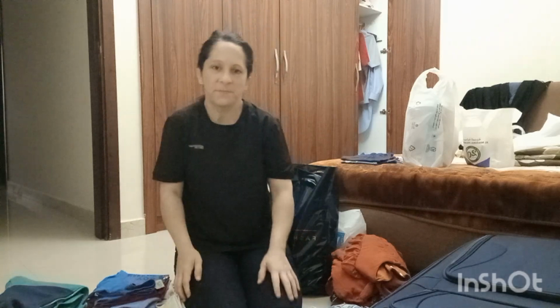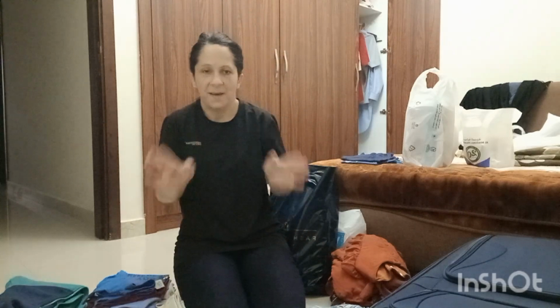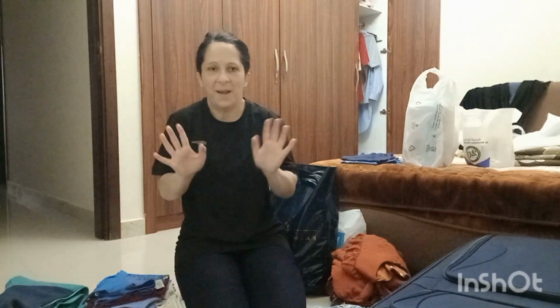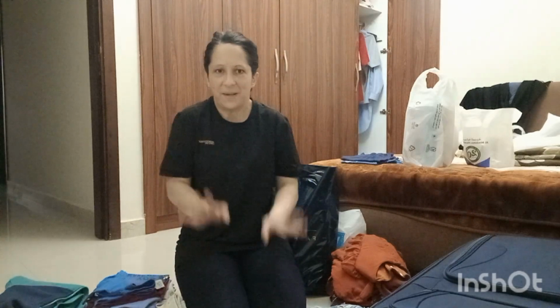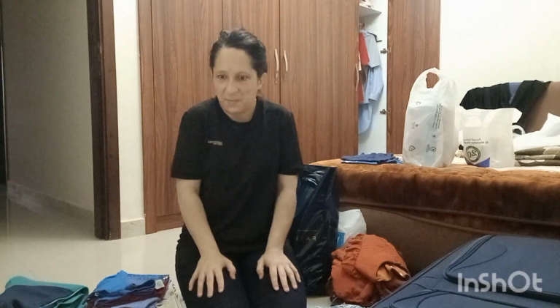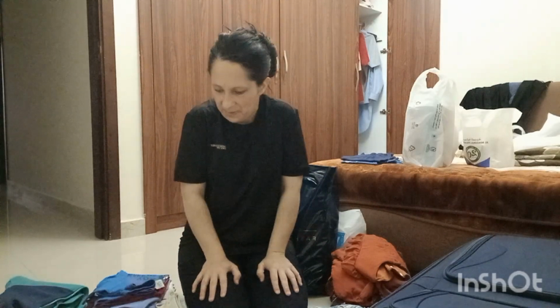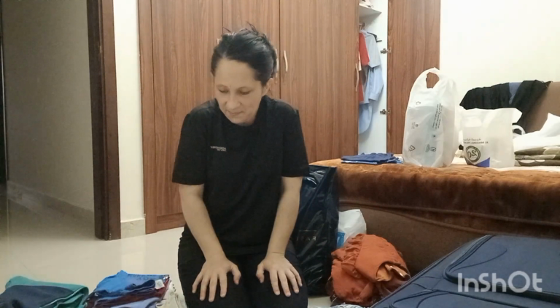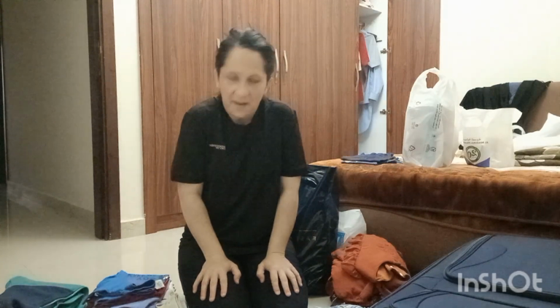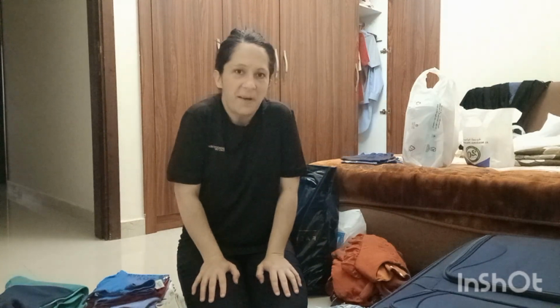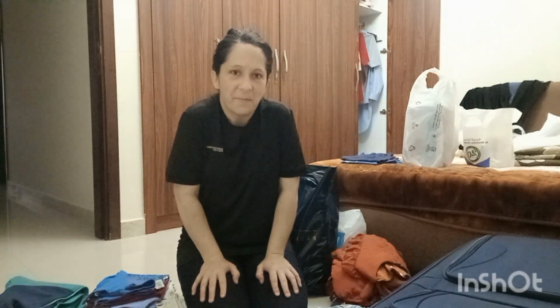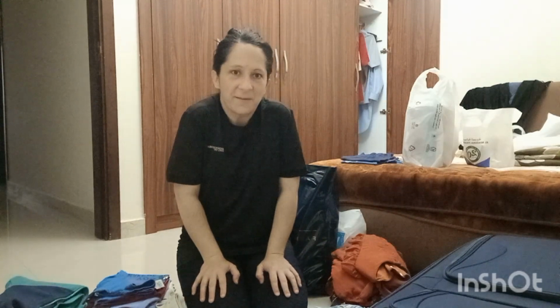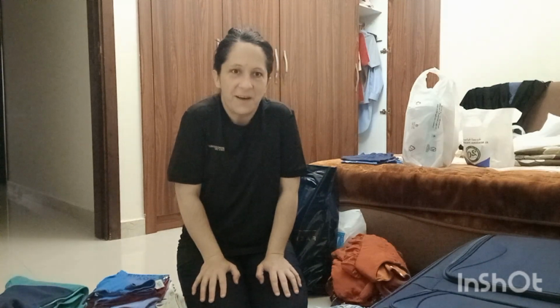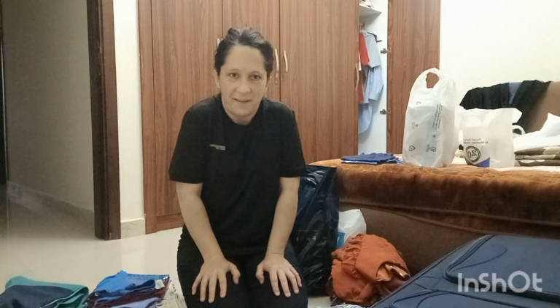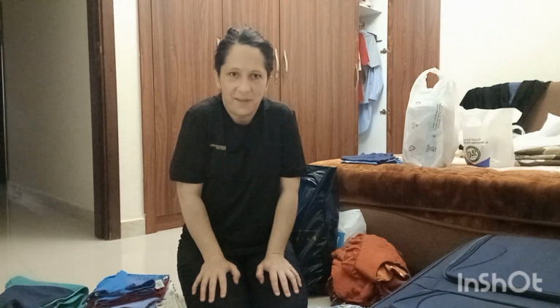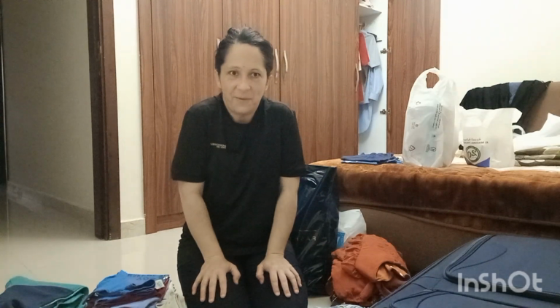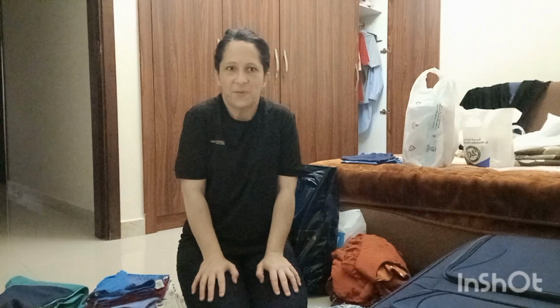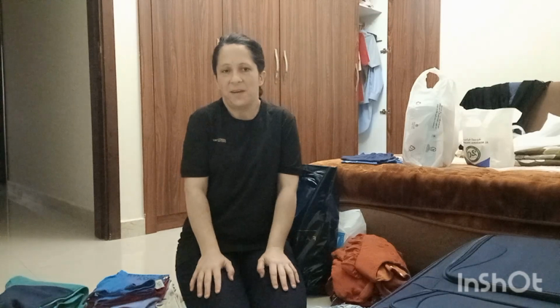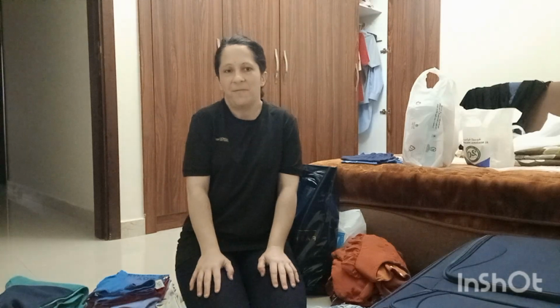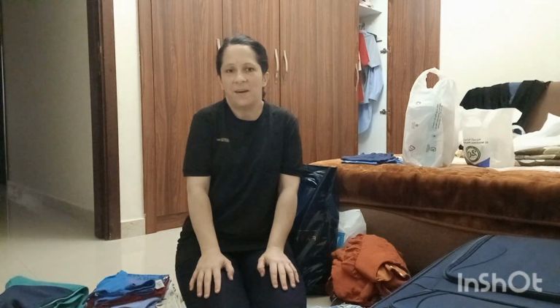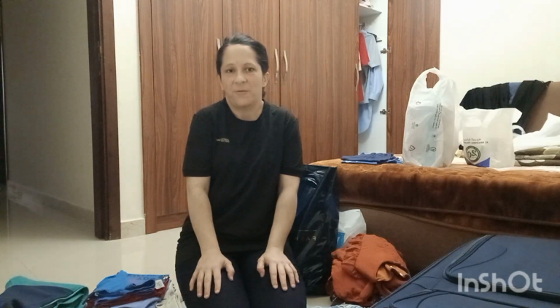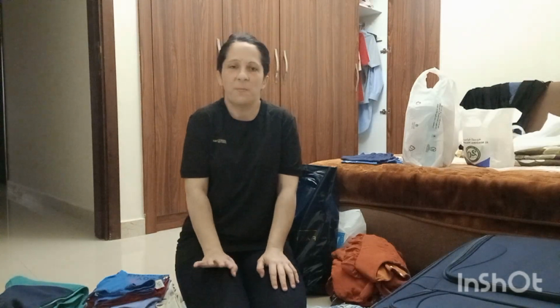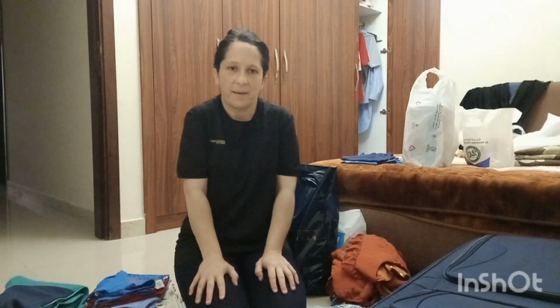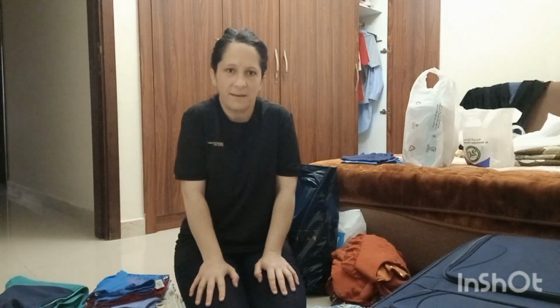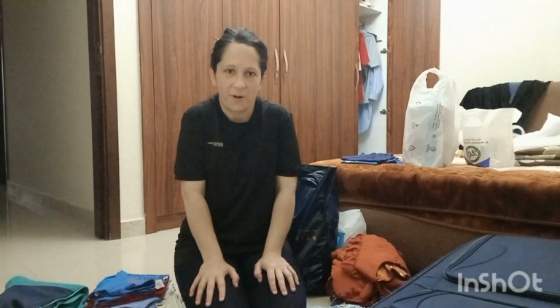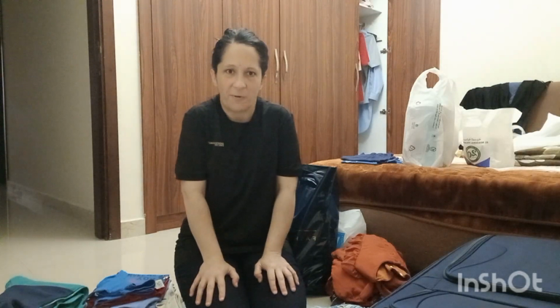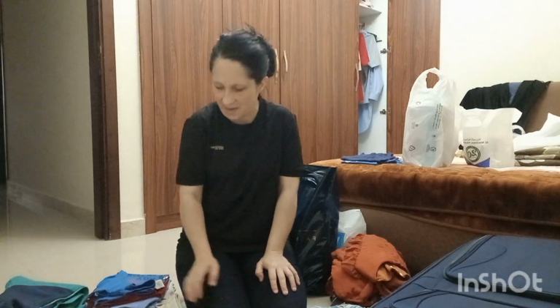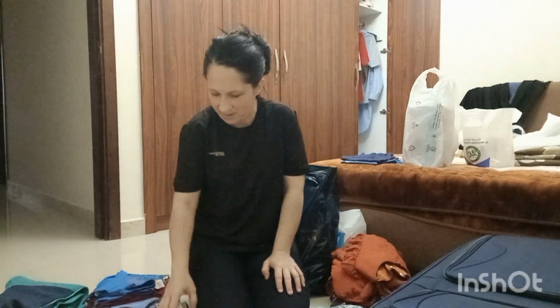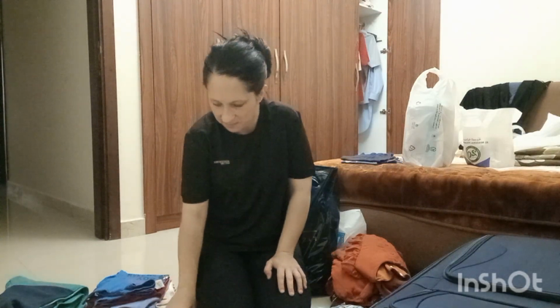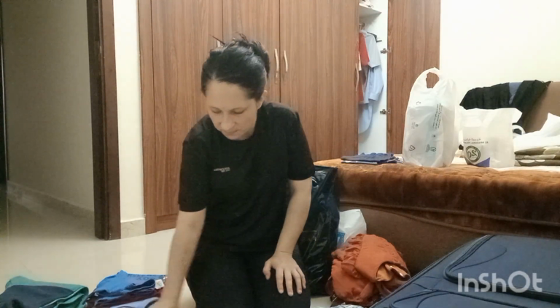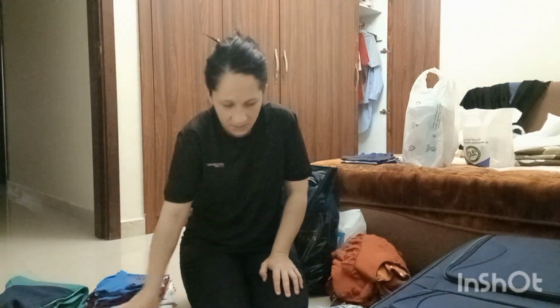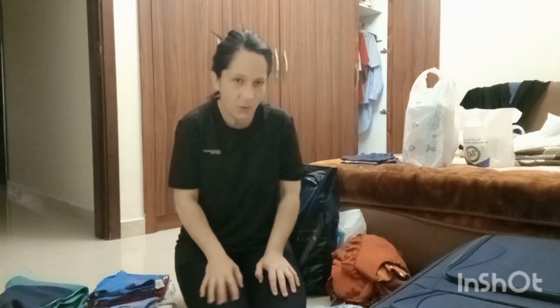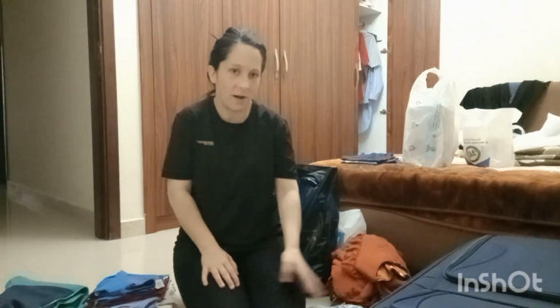Hello my dear people, welcome back to another video. Today we are doing packing for our traveling.